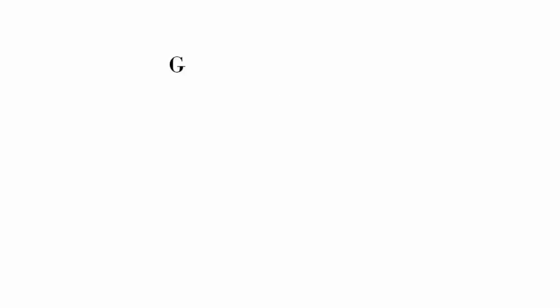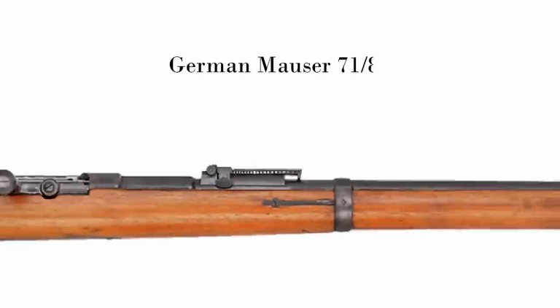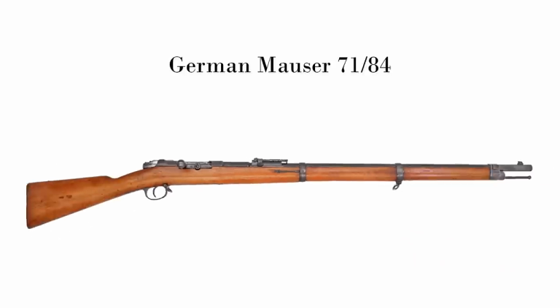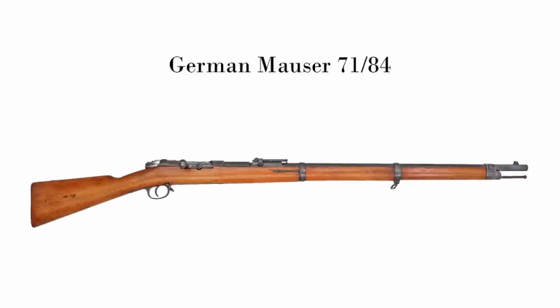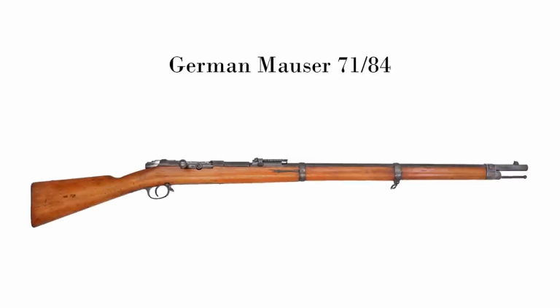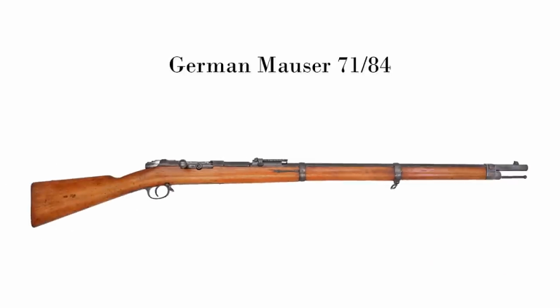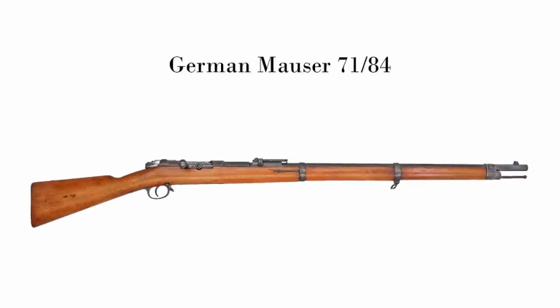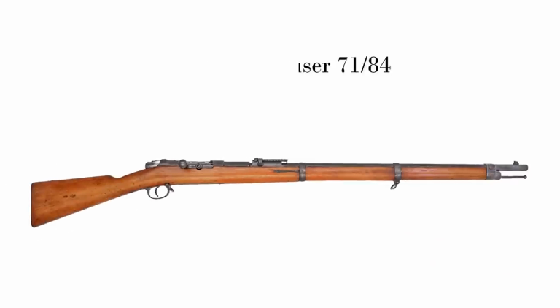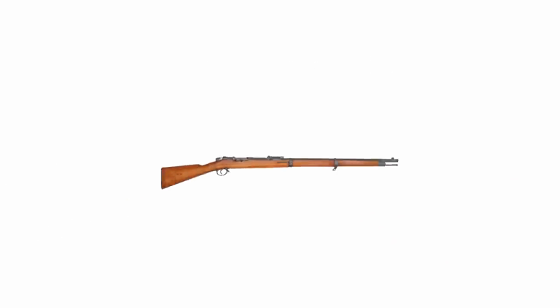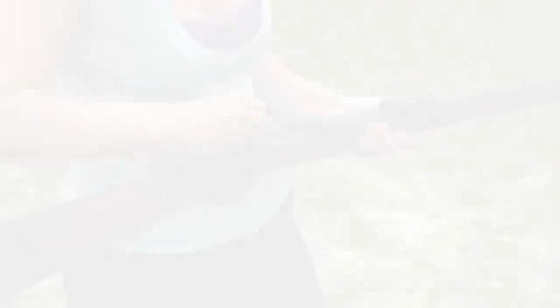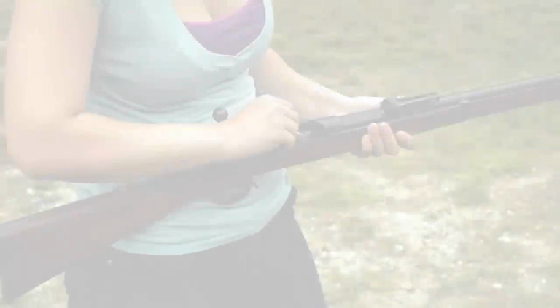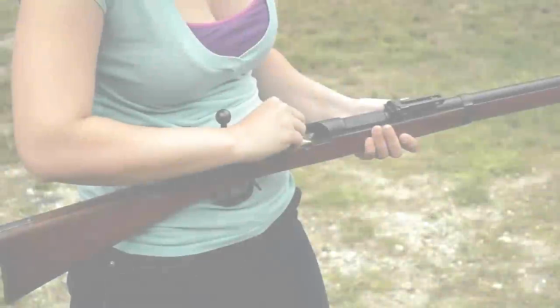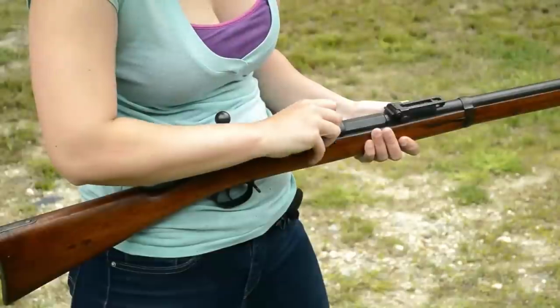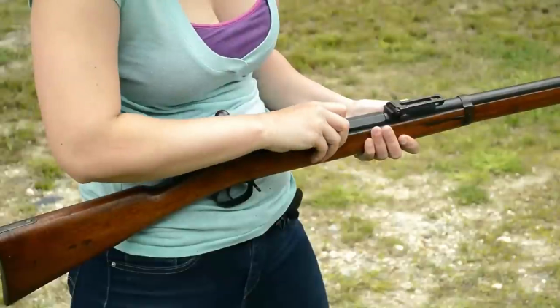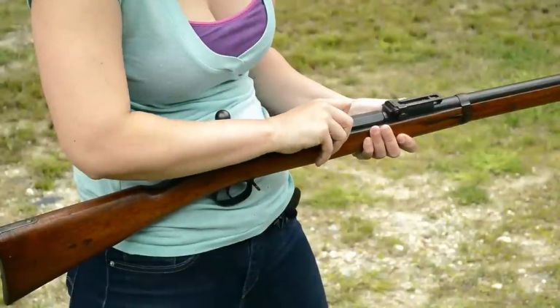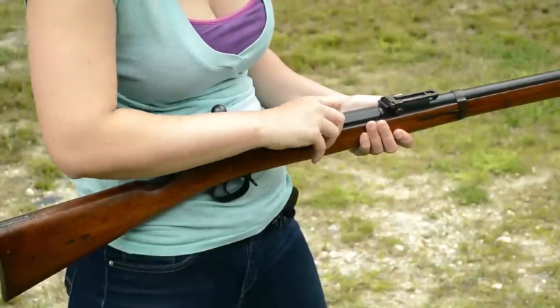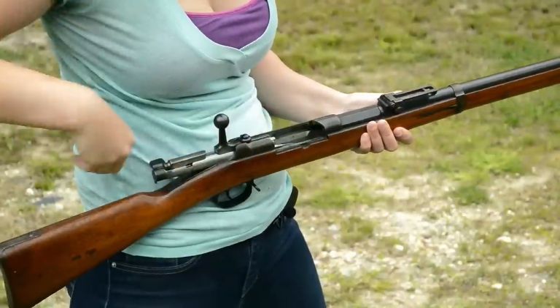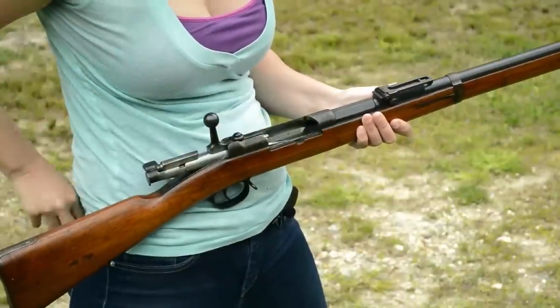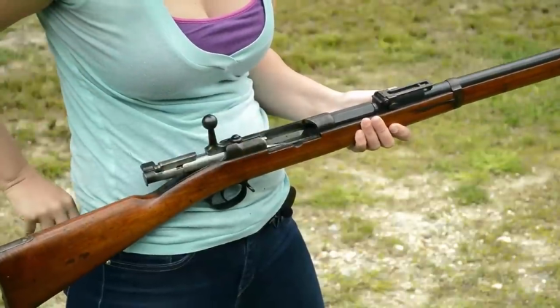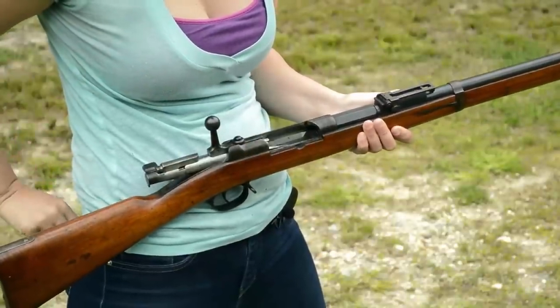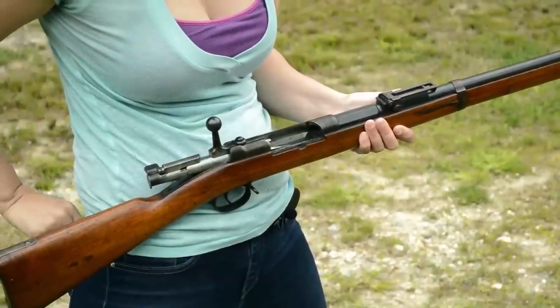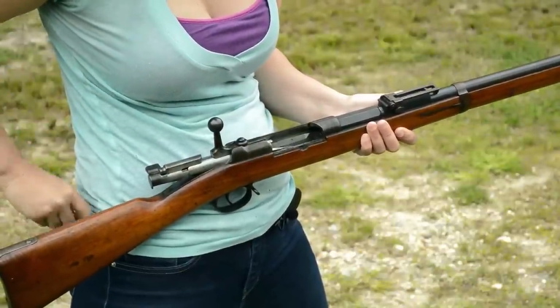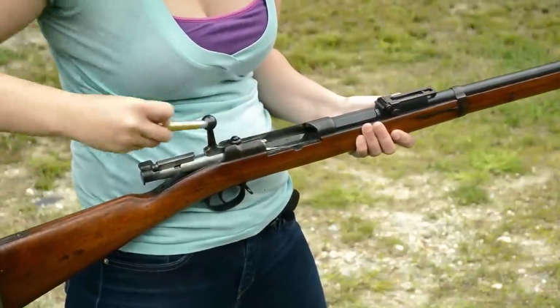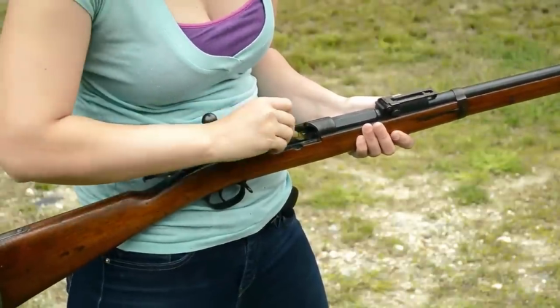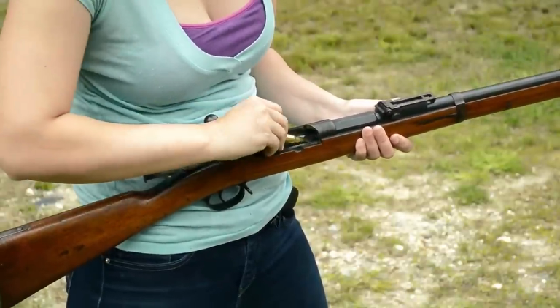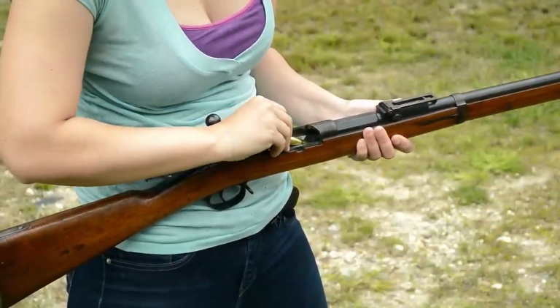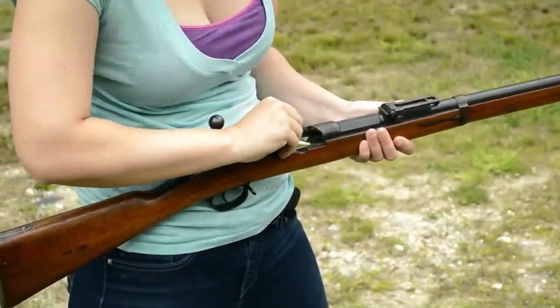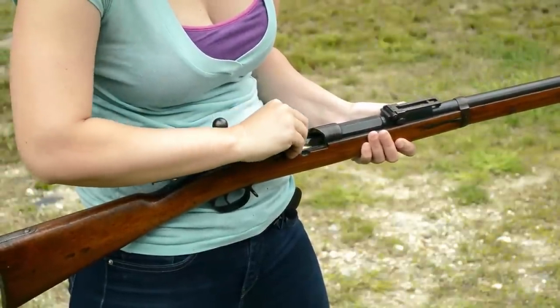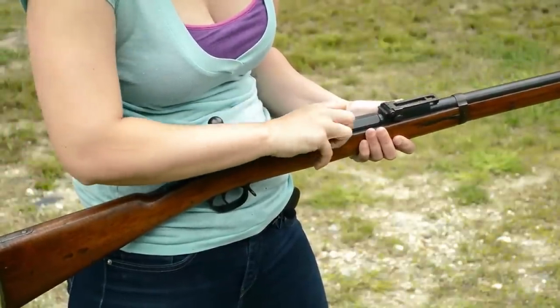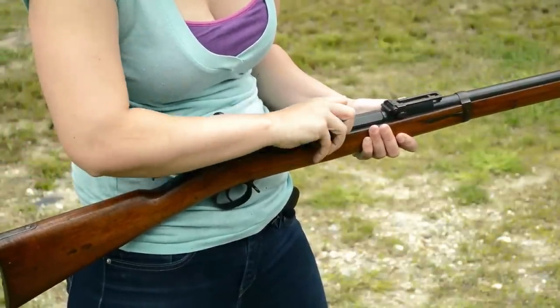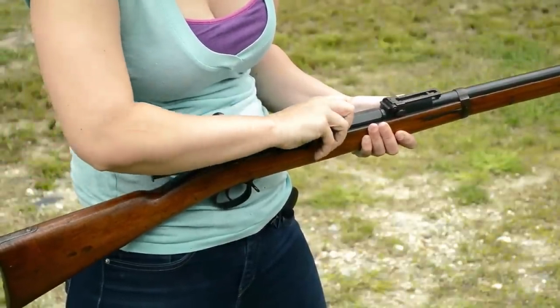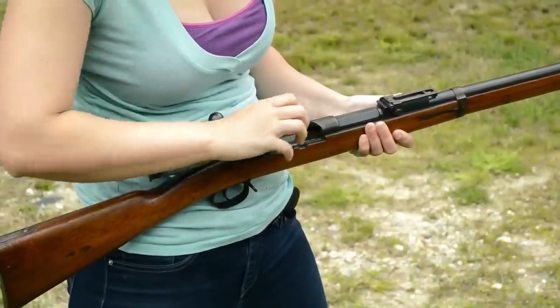German Mauser 71/84. This rifle is effectively a single-shot Mauser 1871, fitted with a Gropatchik magazine and given some minor upgrades to the action.